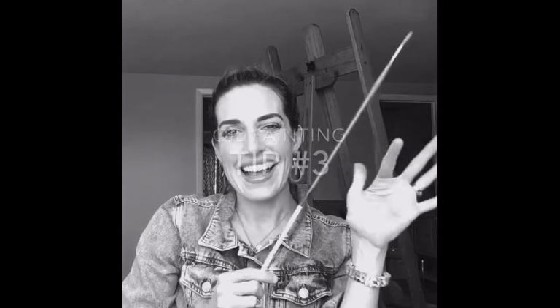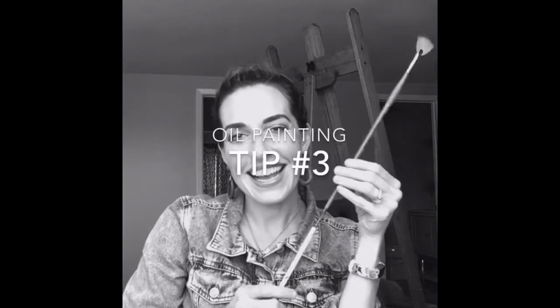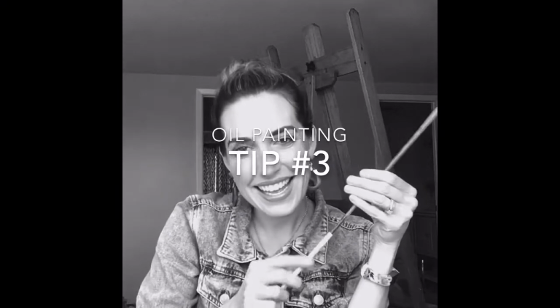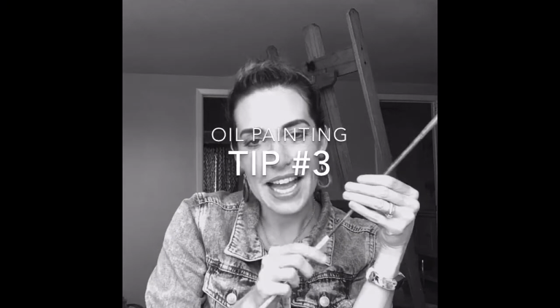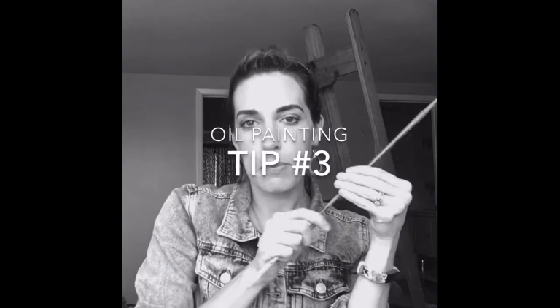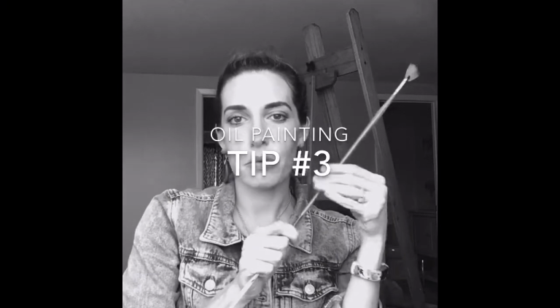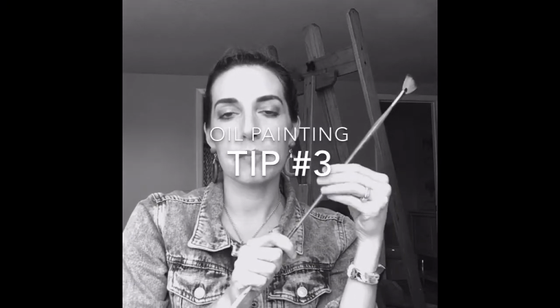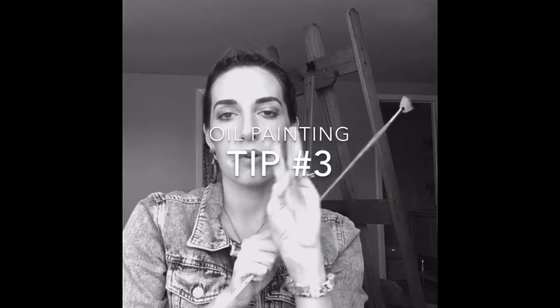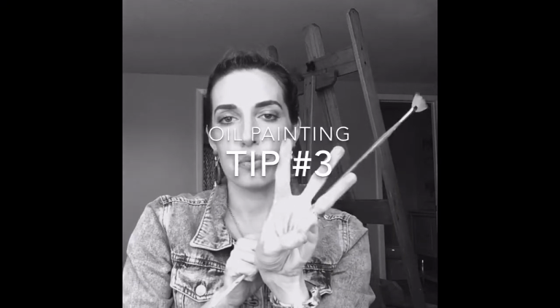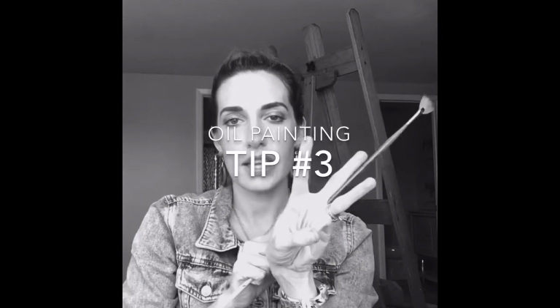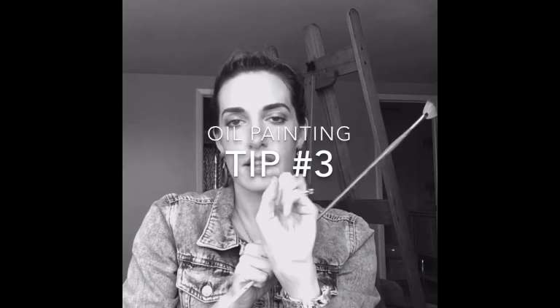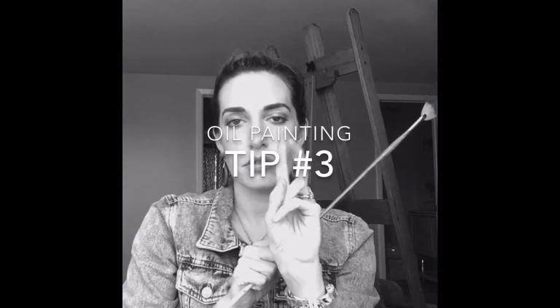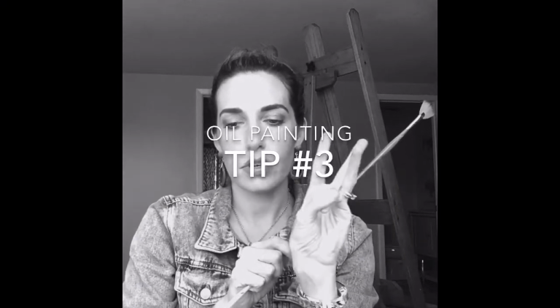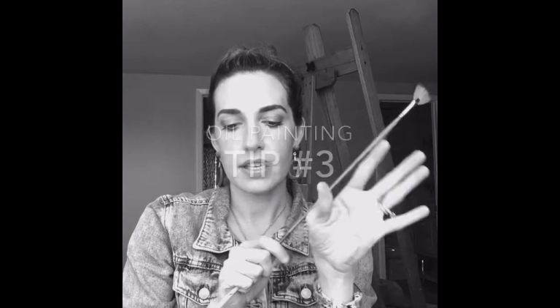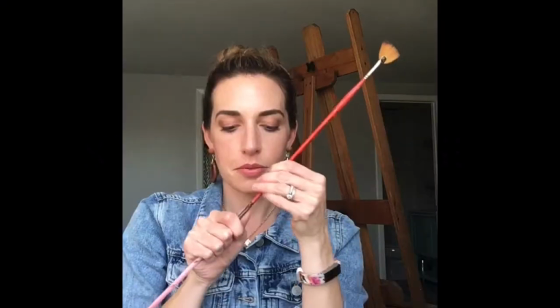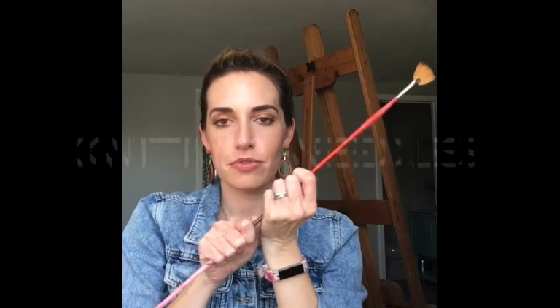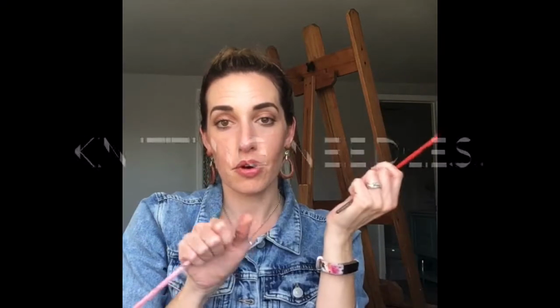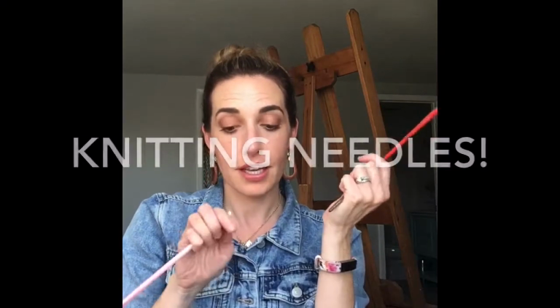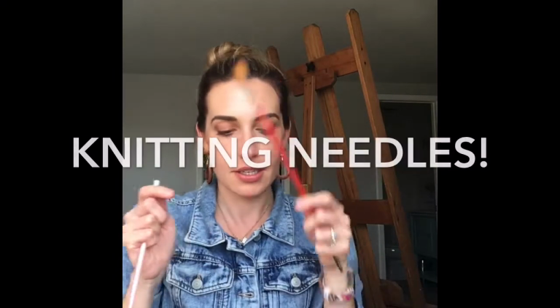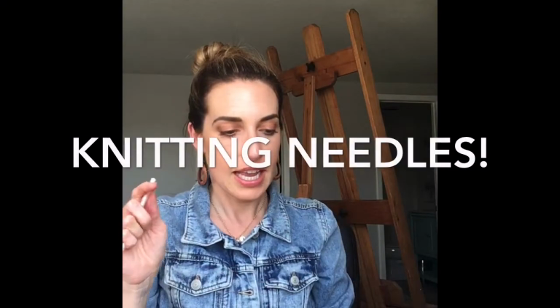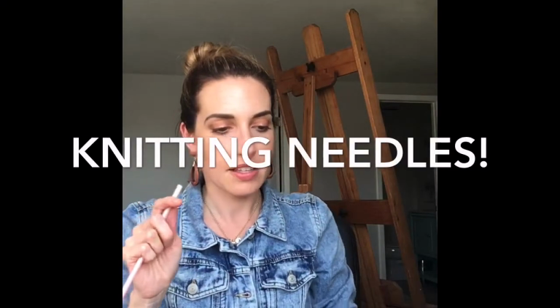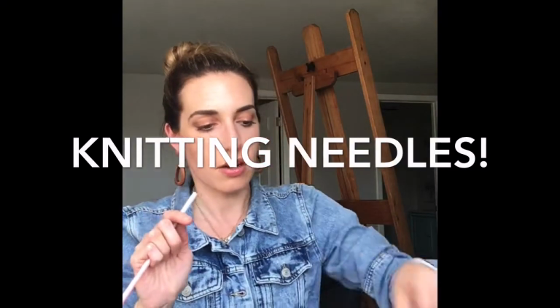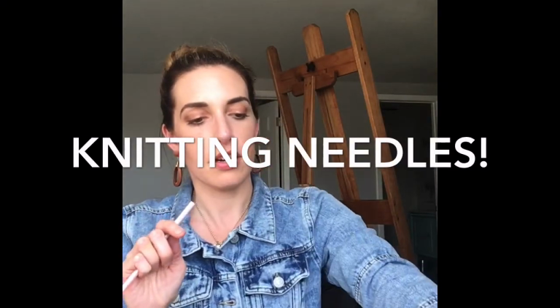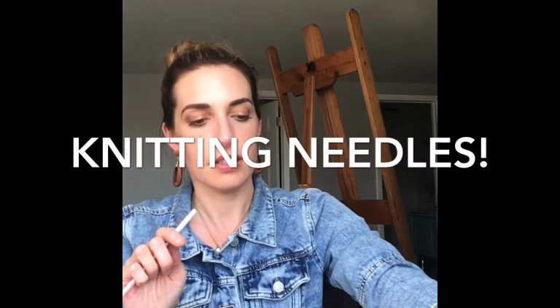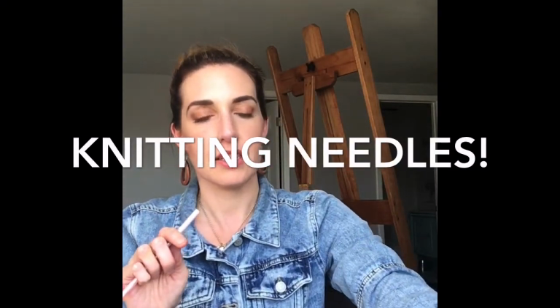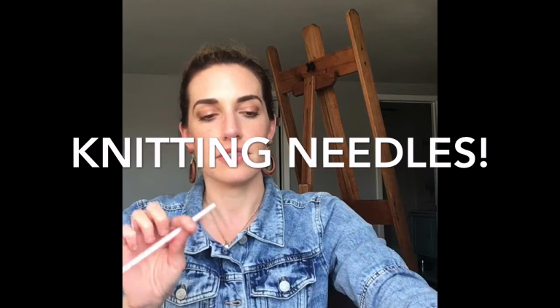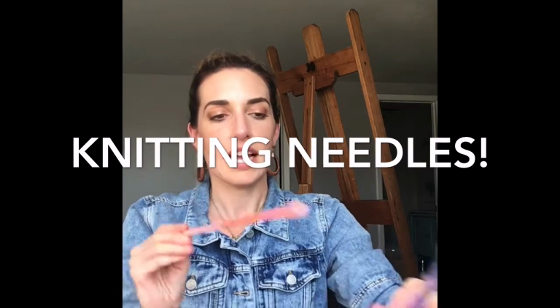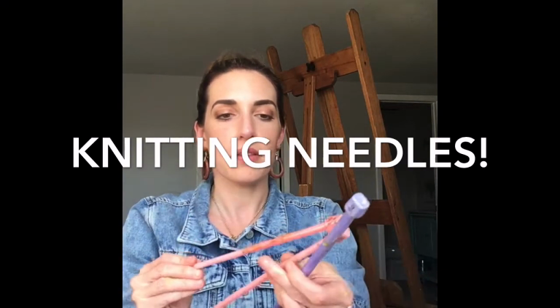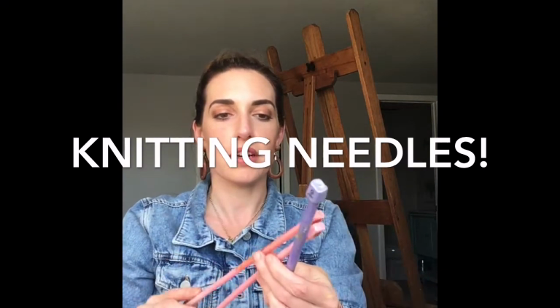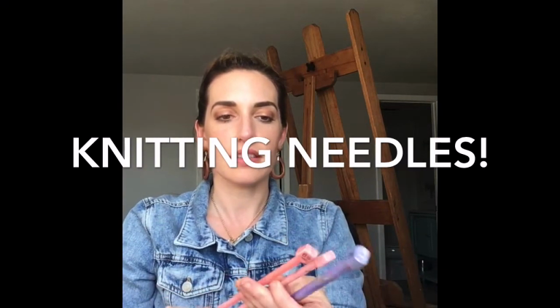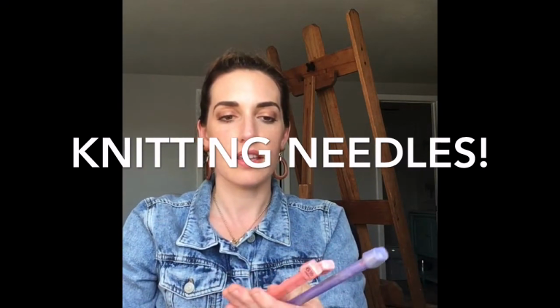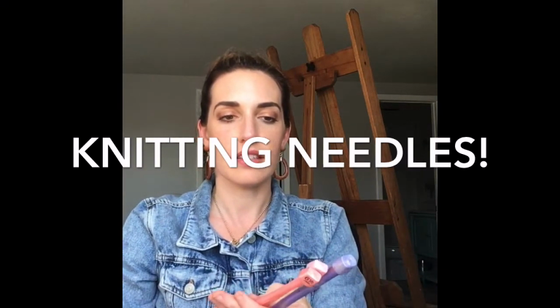Hi guys! I am back with tip number three — that's uno dos tres. This one comes from the craft section: these are knitting needles and I have them in various thicknesses.